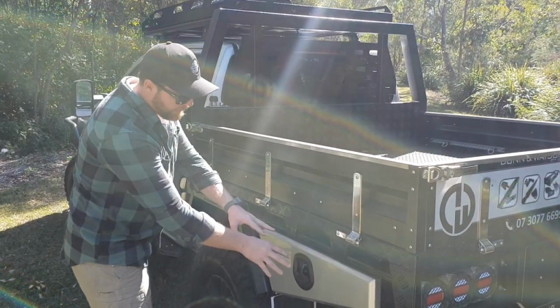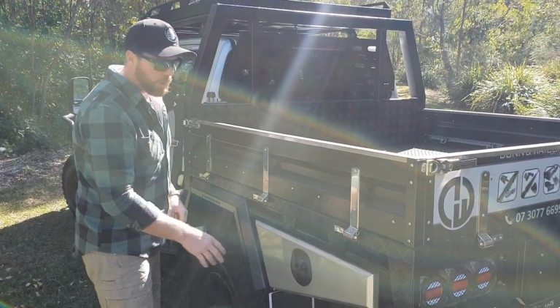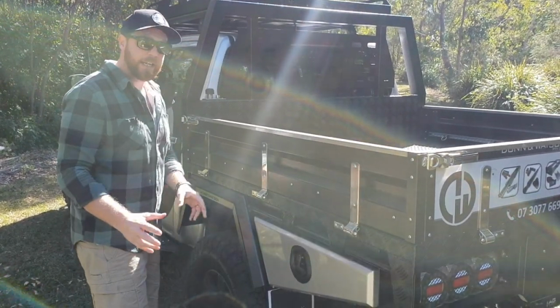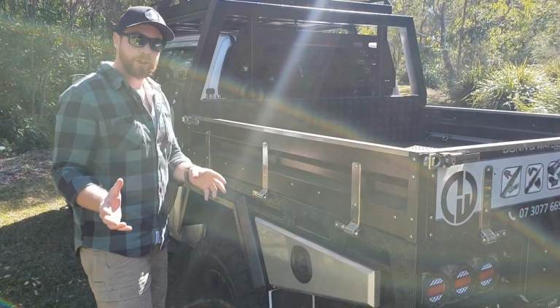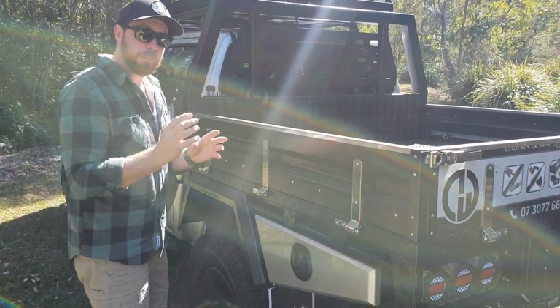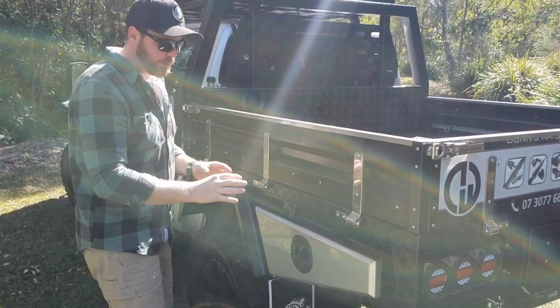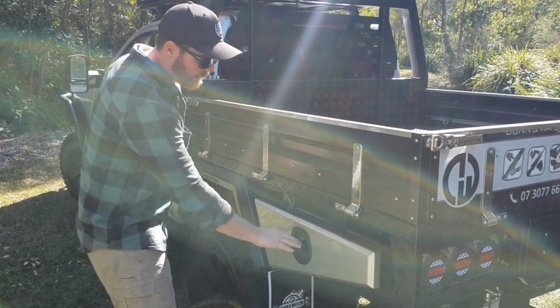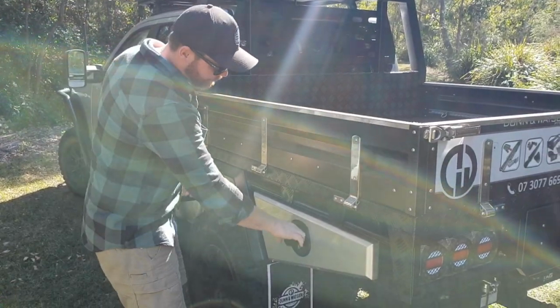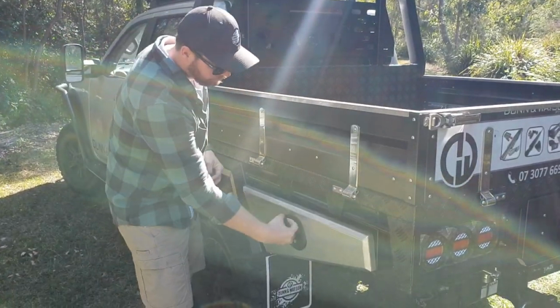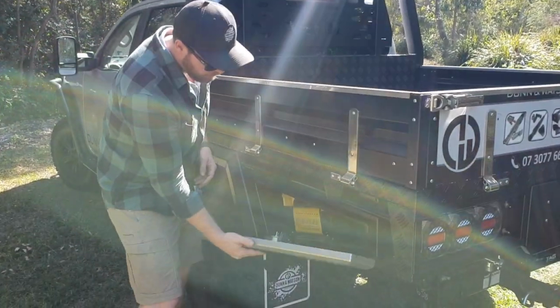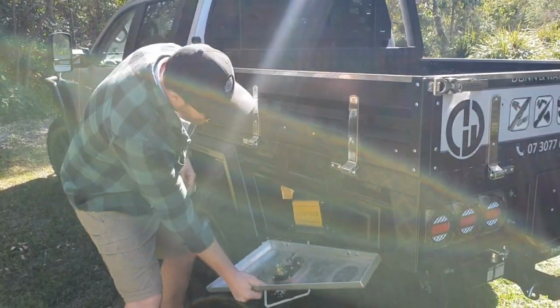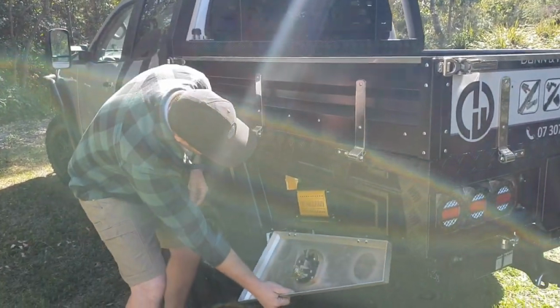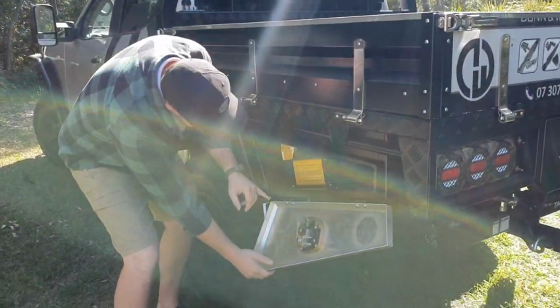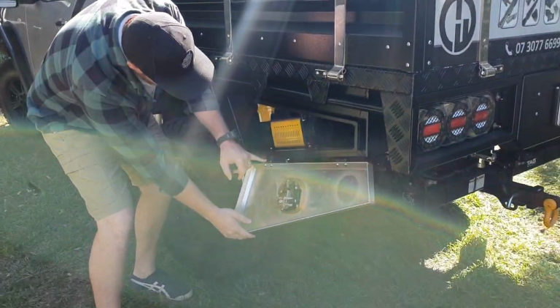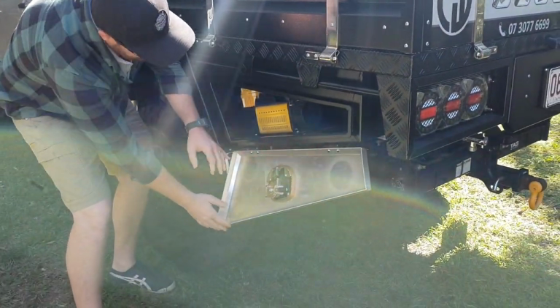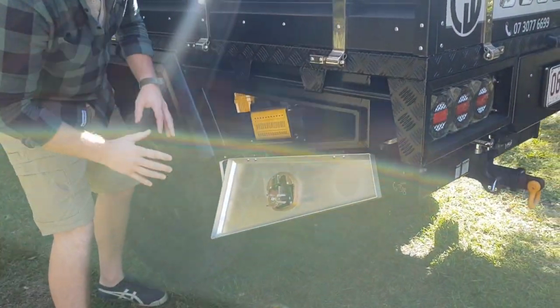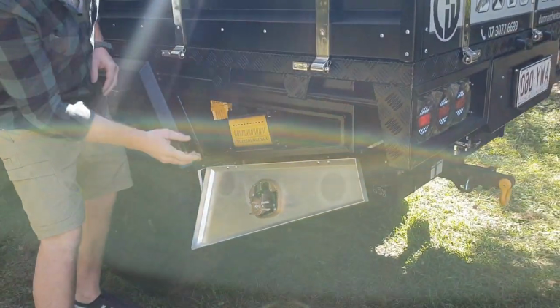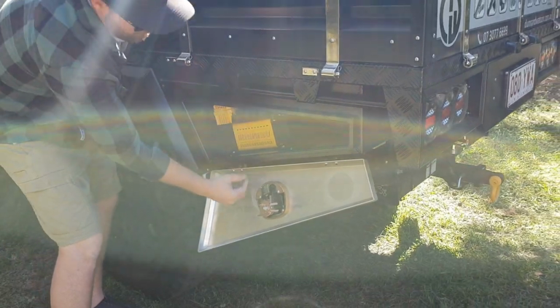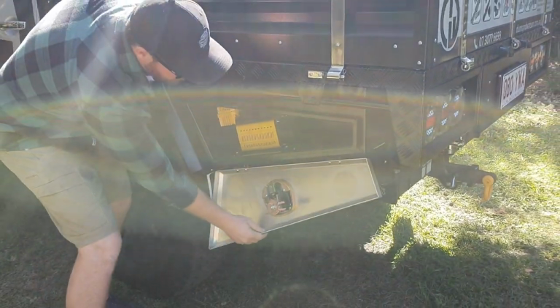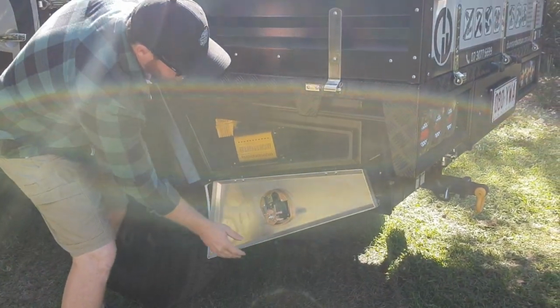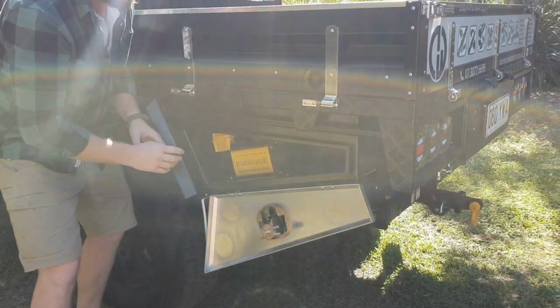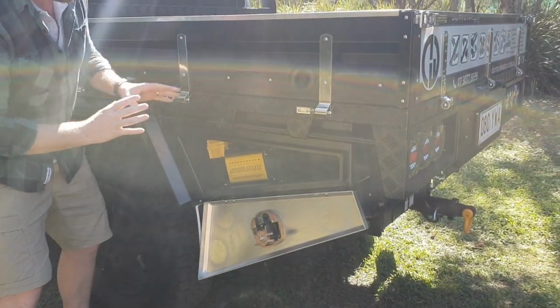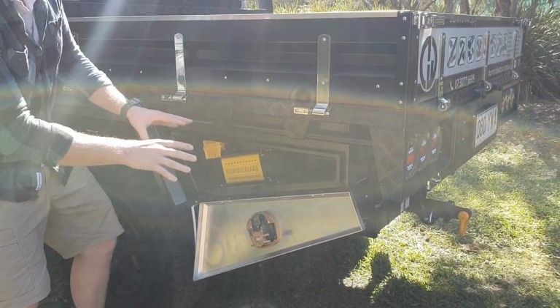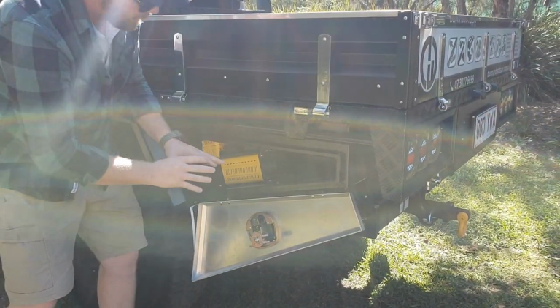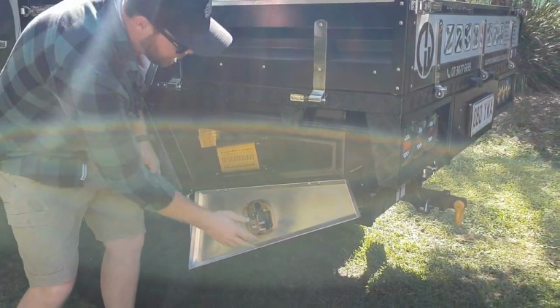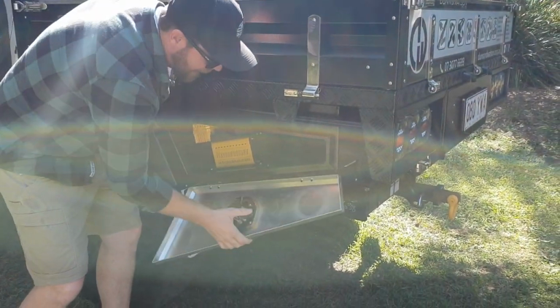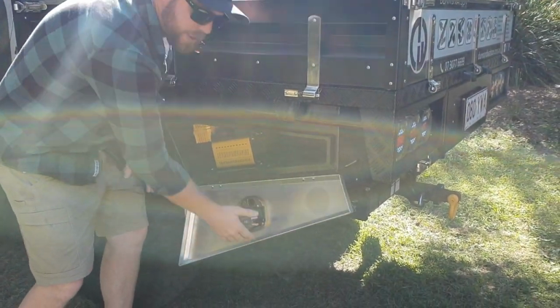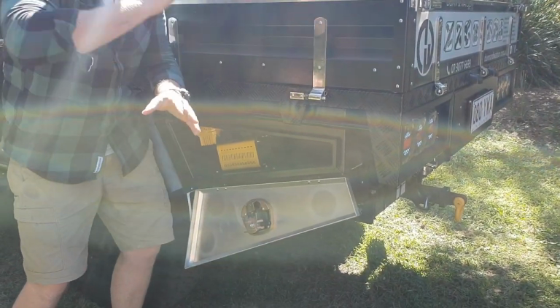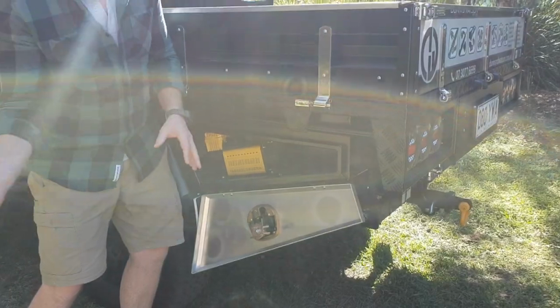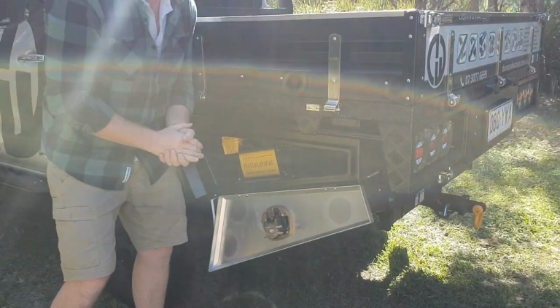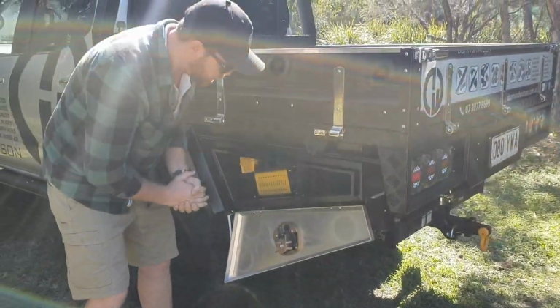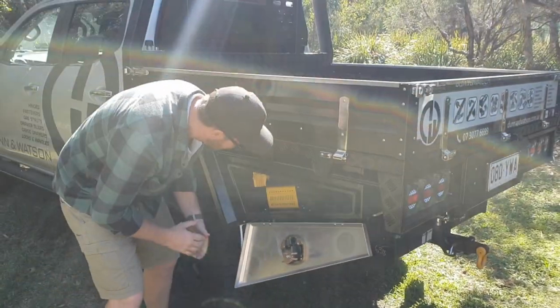It comes with whale tail handles which you can get in a black or a chrome finish. Heaps of storage on the inside. Our rear fixing hinge has a great drop departure on it so you can get right in there. You're not putting any stress on the hinge when you drop it down, like some hinges will on the market.